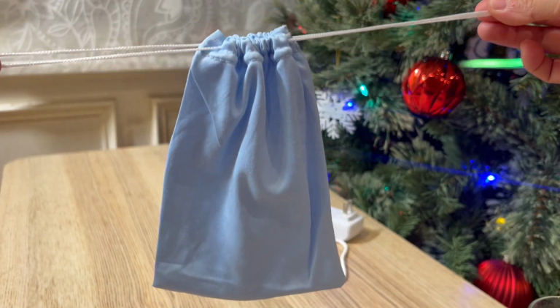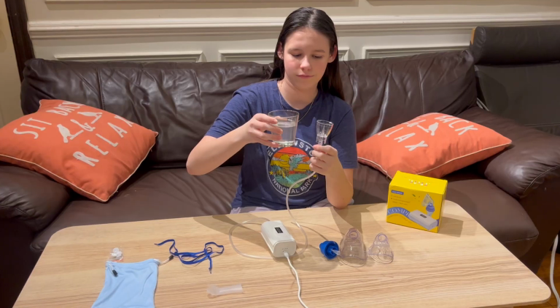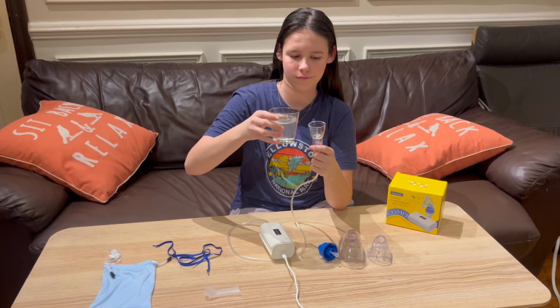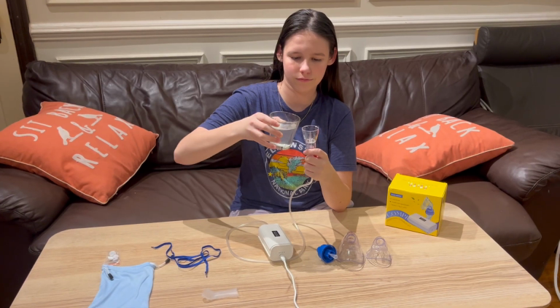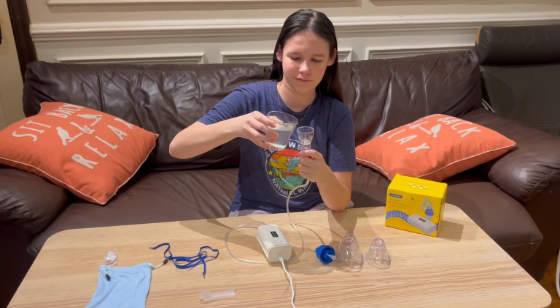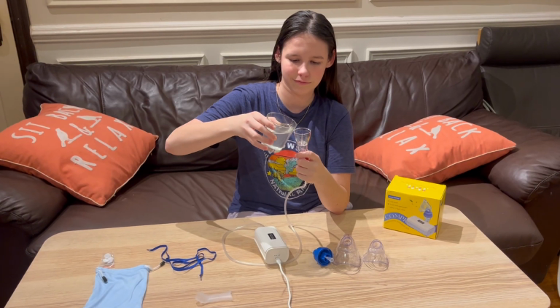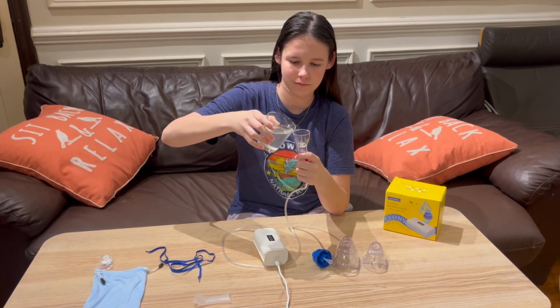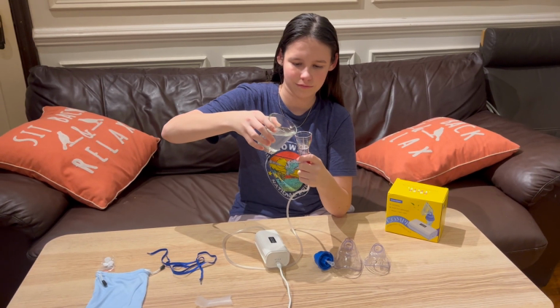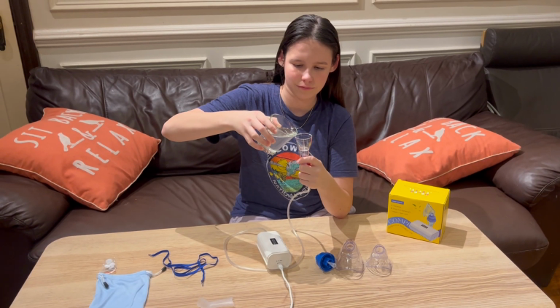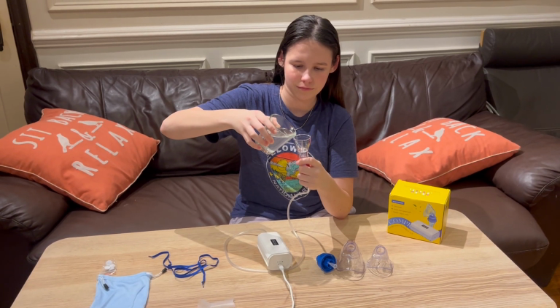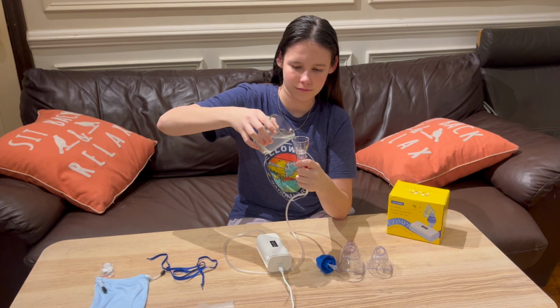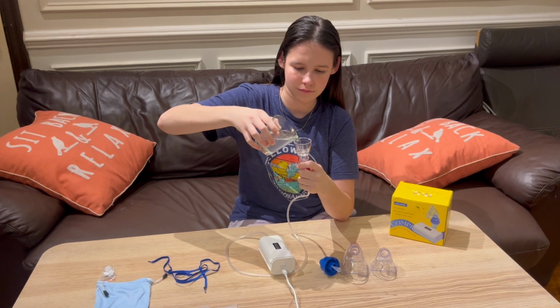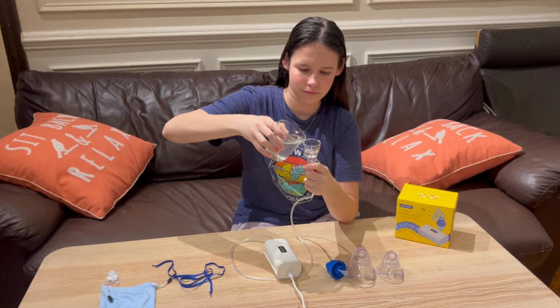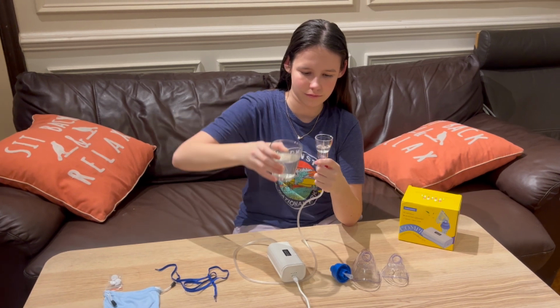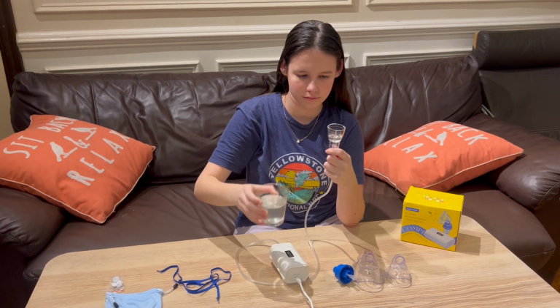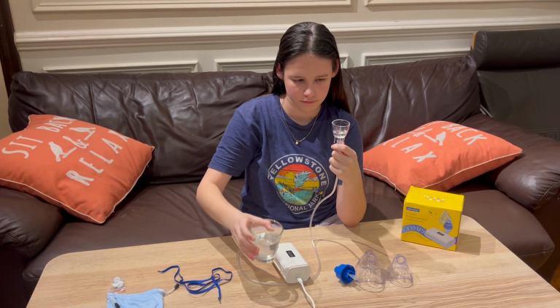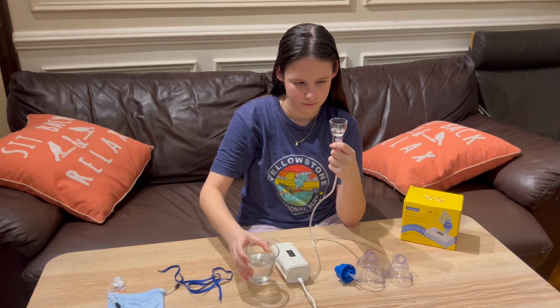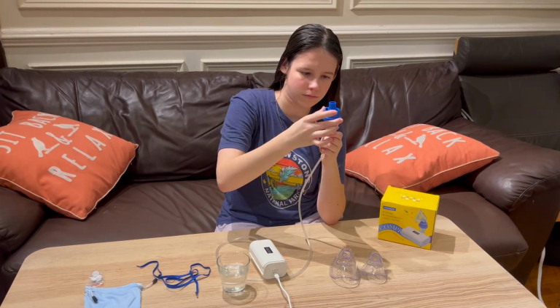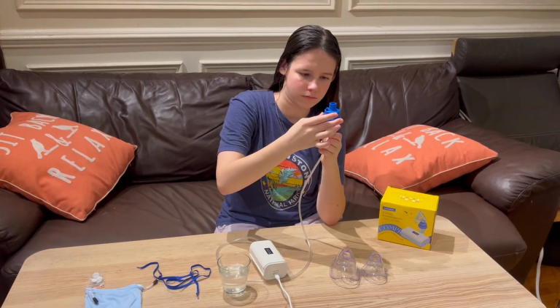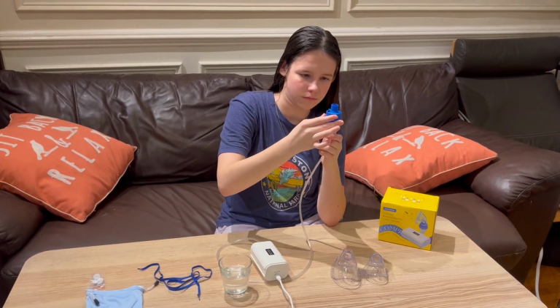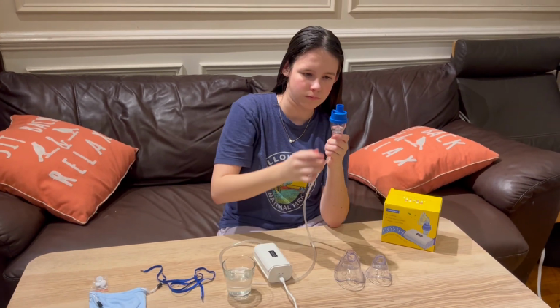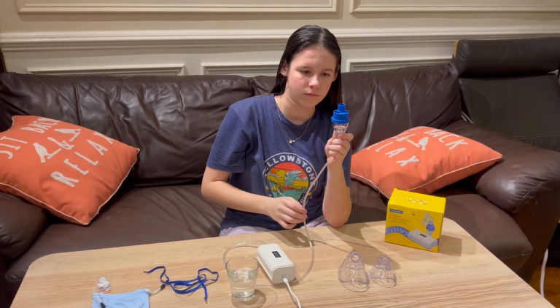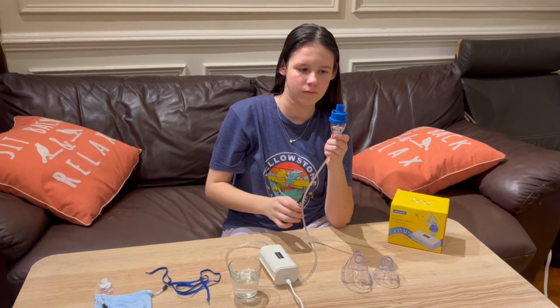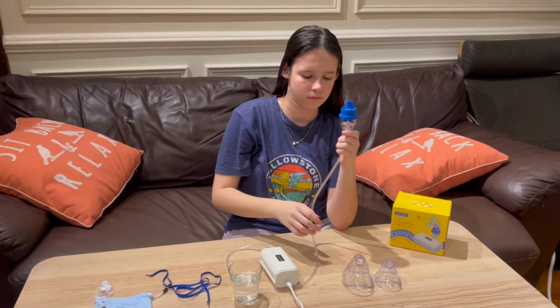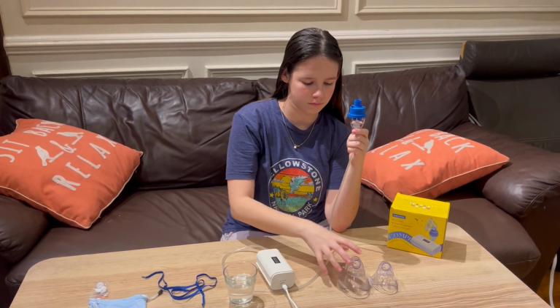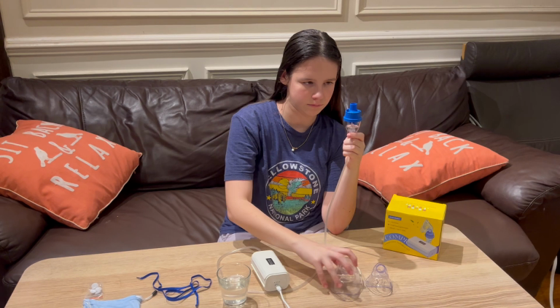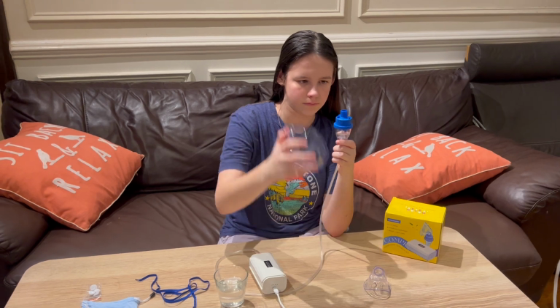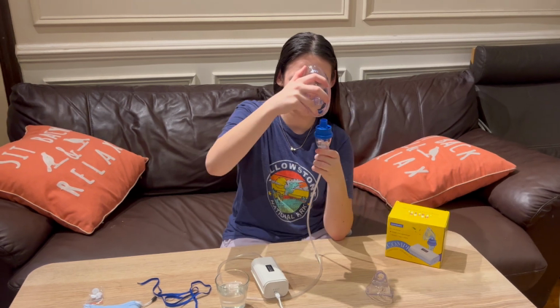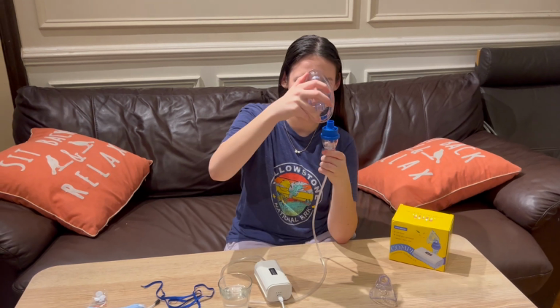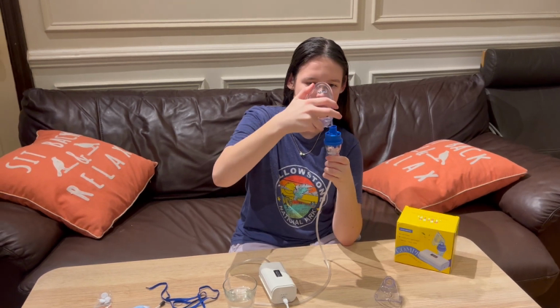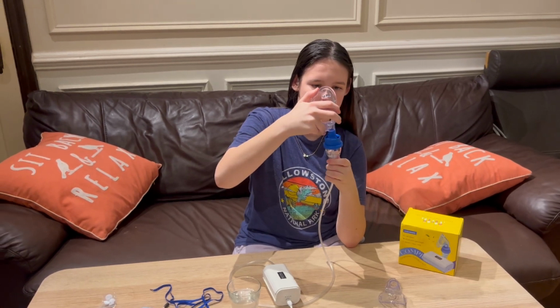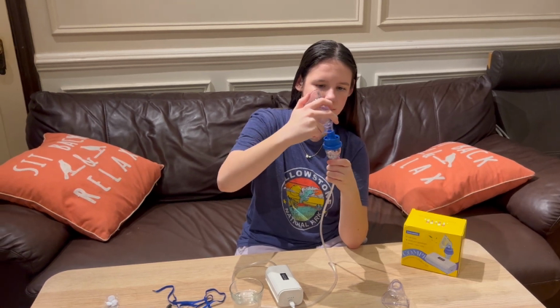The machine is easy to set up. Connect the tube to the machine, pour saline solution or other medicine in a medicine cup, and connect the mask or the mouthpiece. It's ready to go.